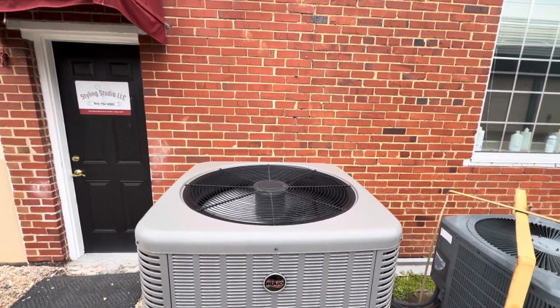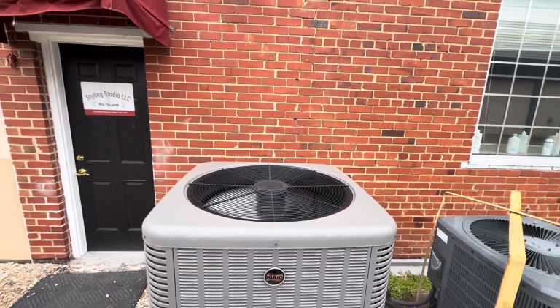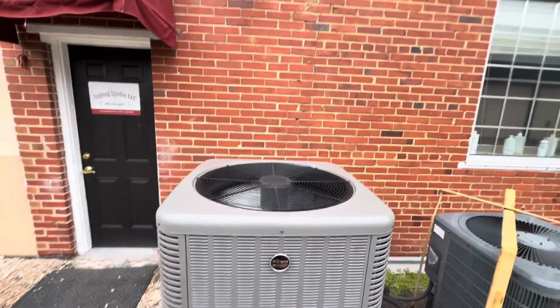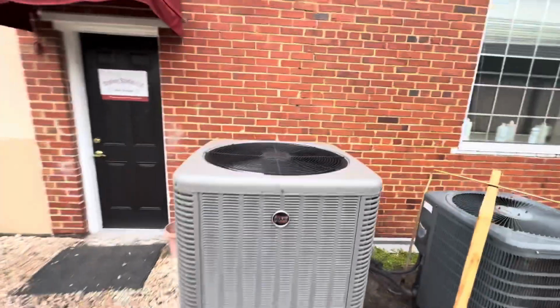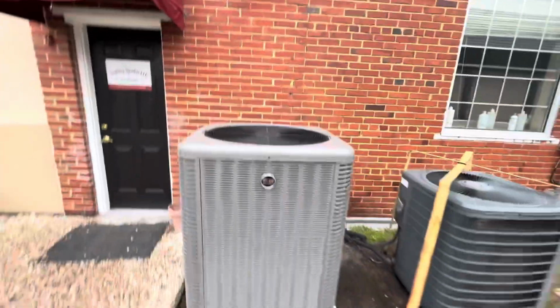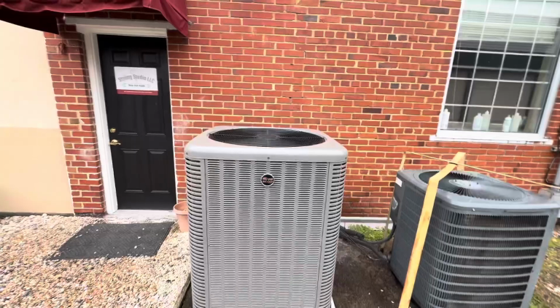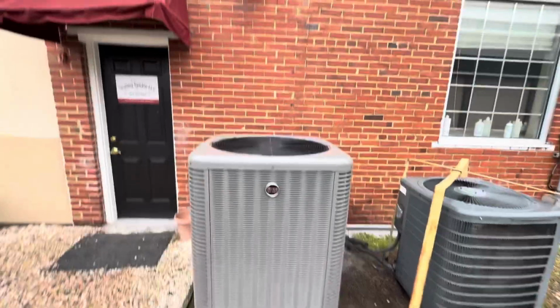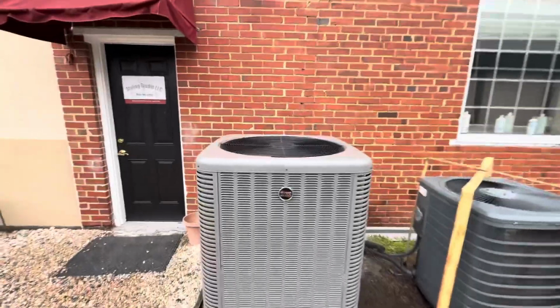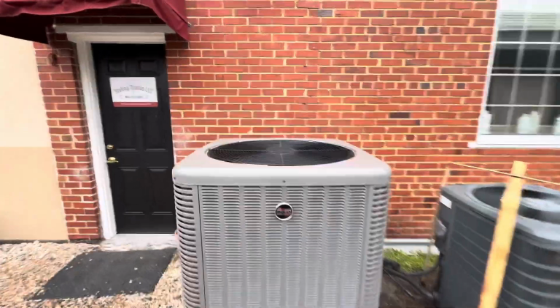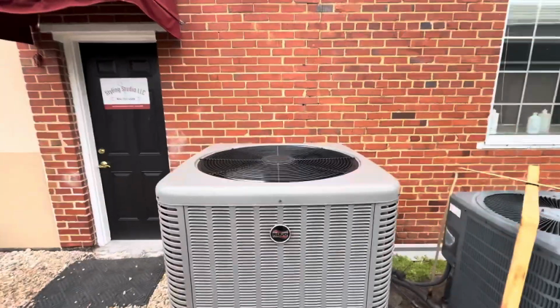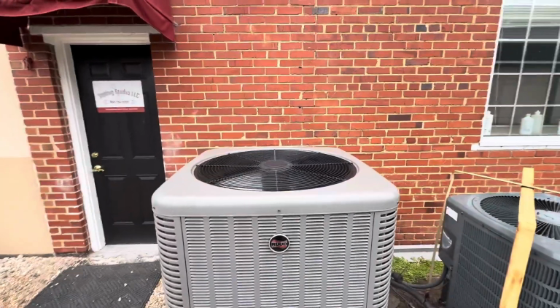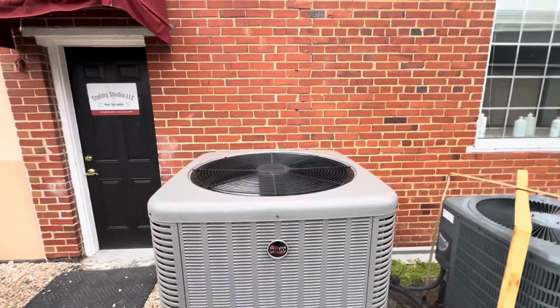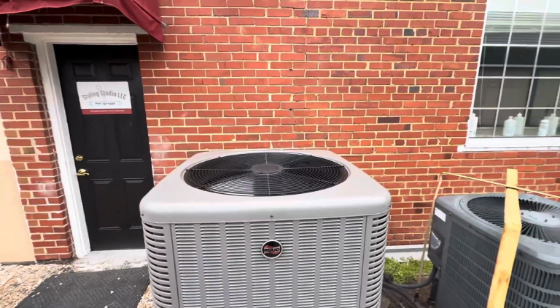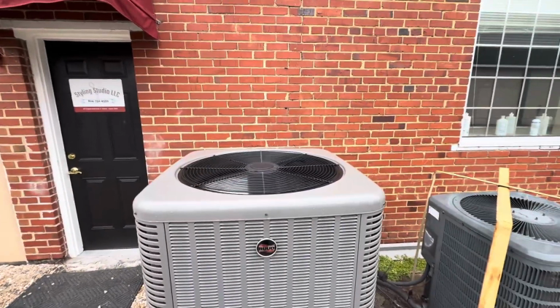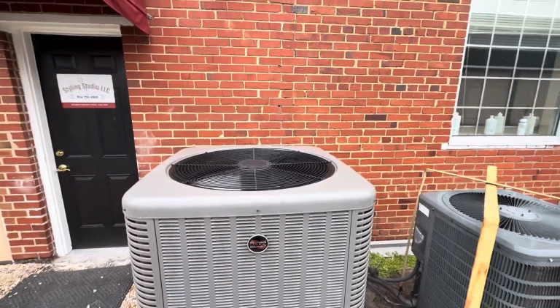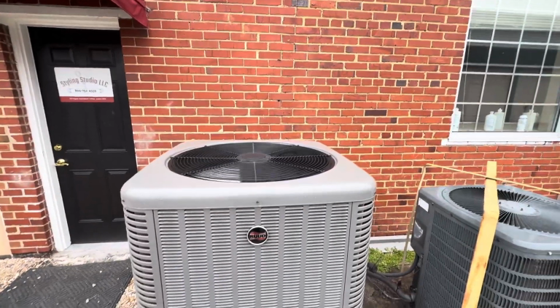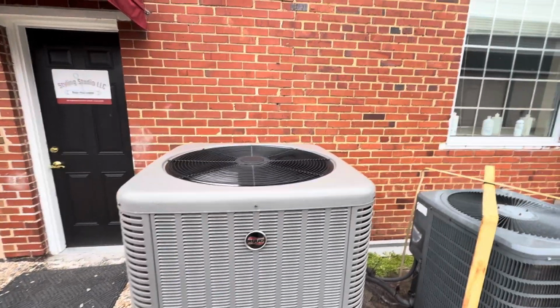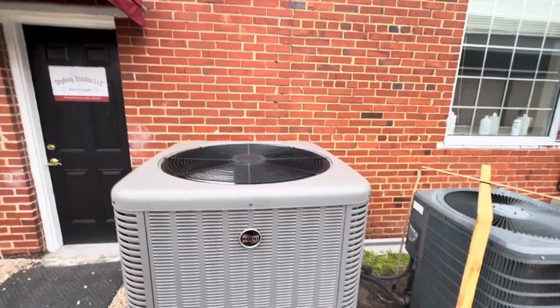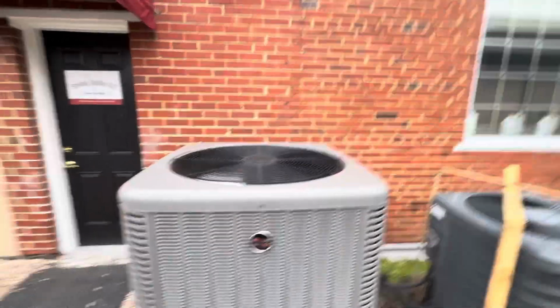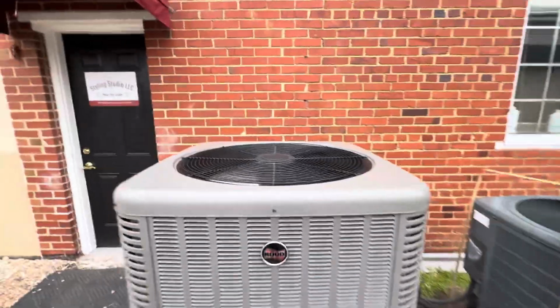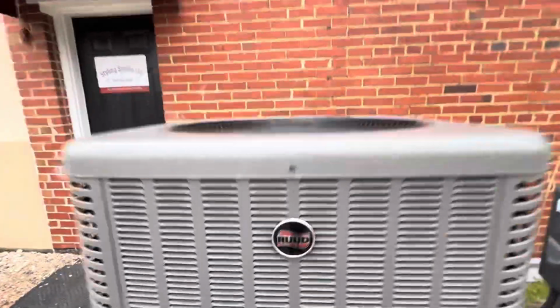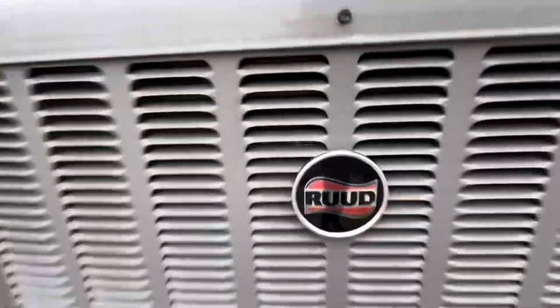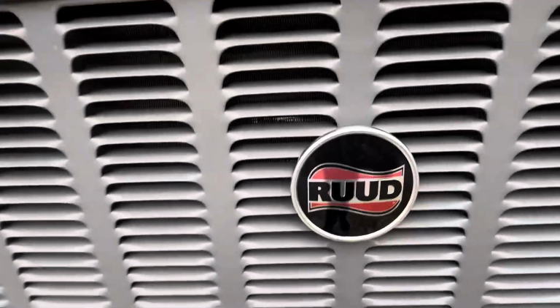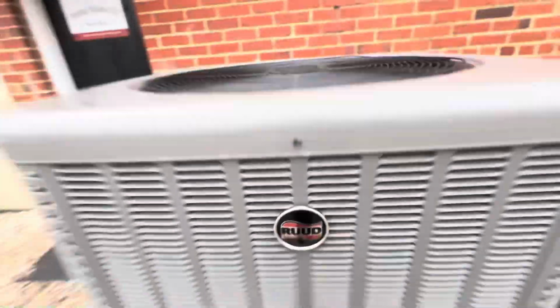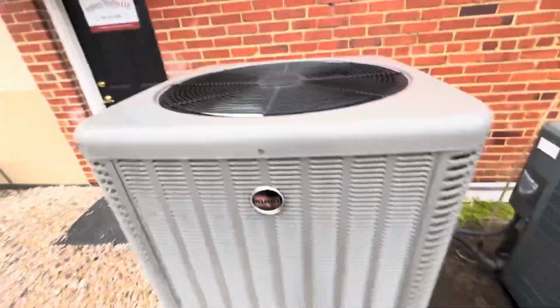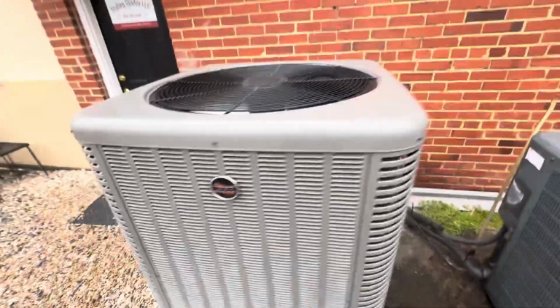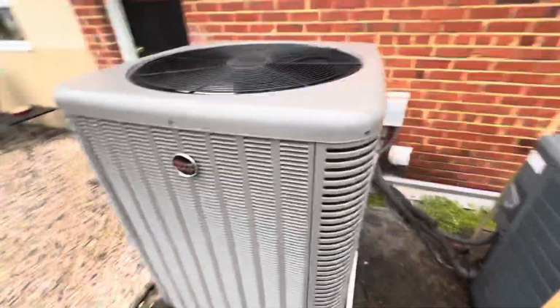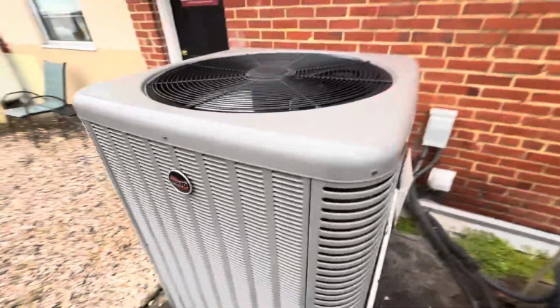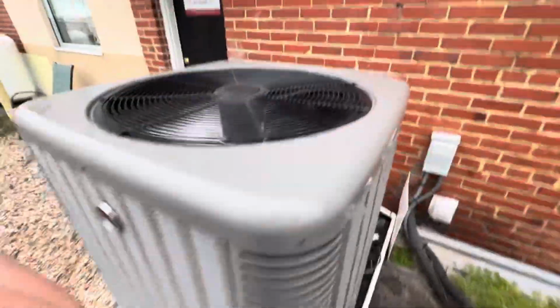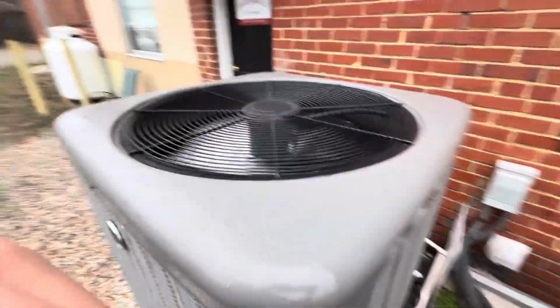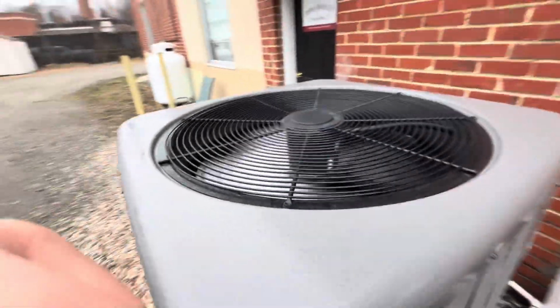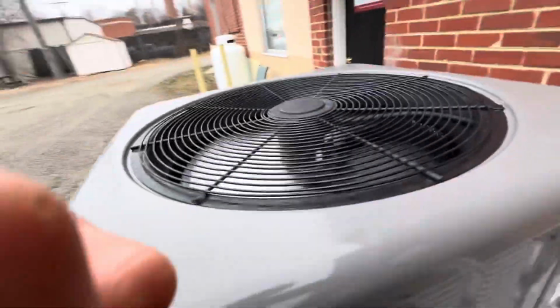All right, so there's my first ever heat pump to frosting. I've never gotten a heat pump to frosting until this moment.